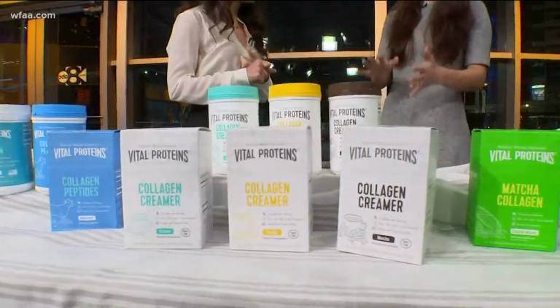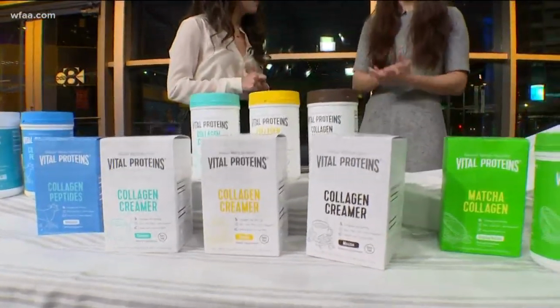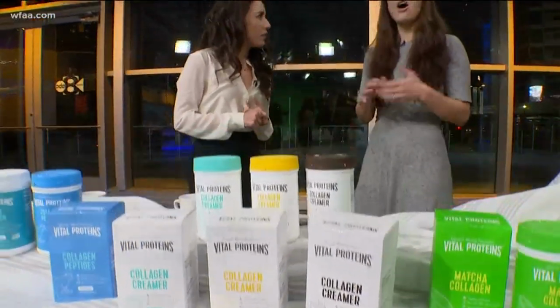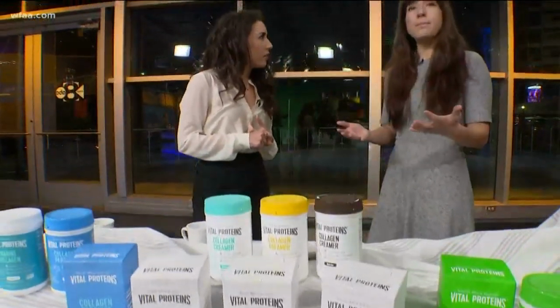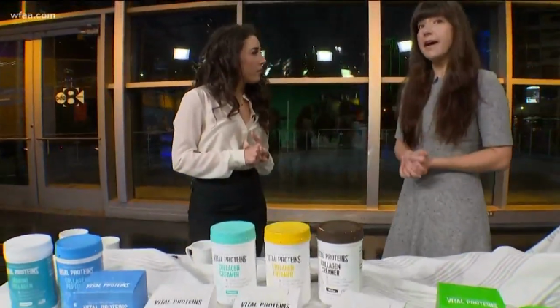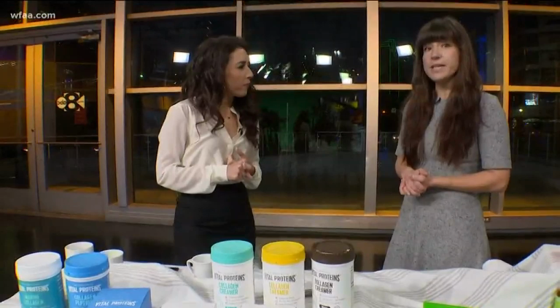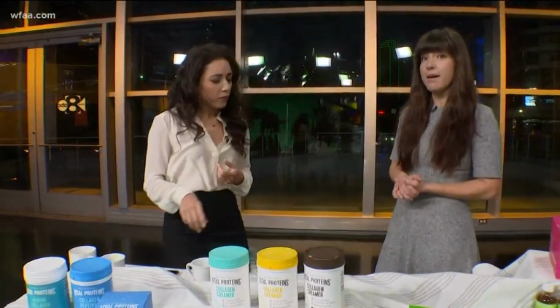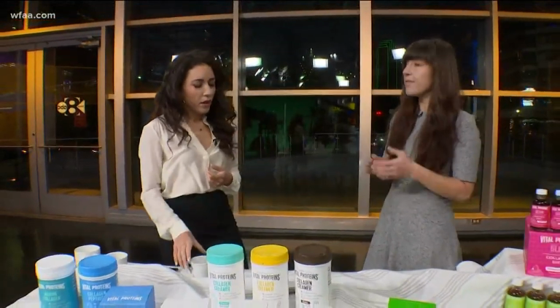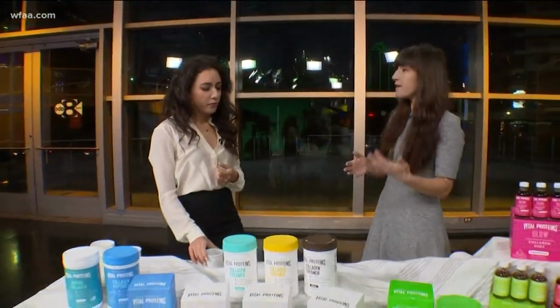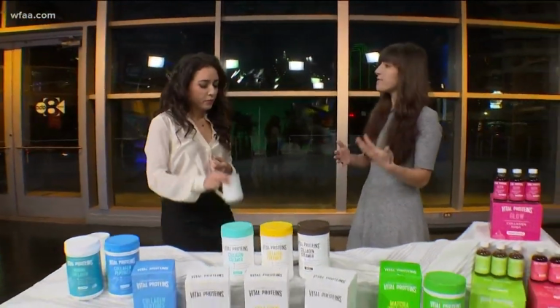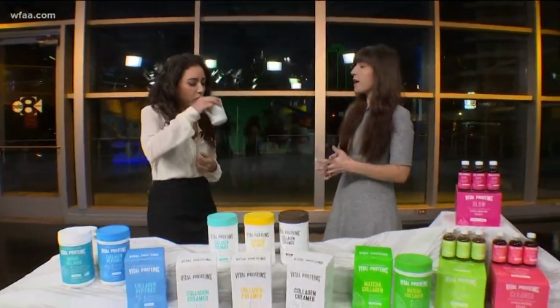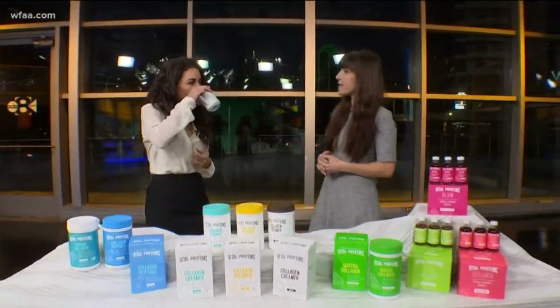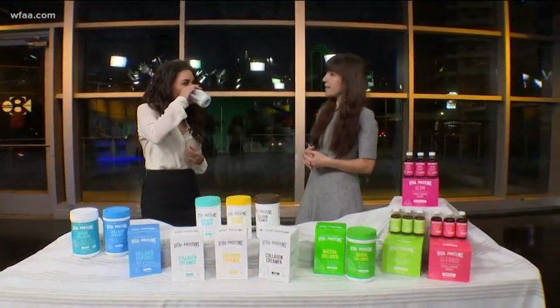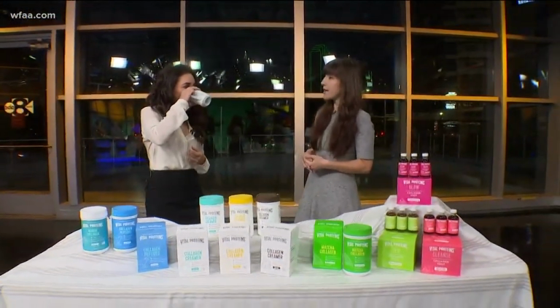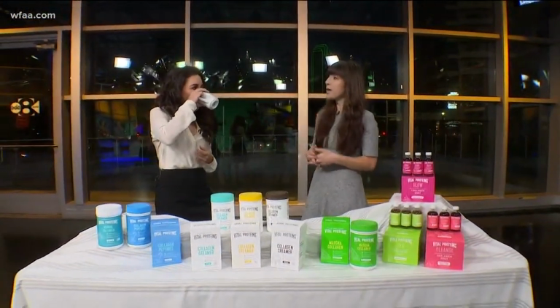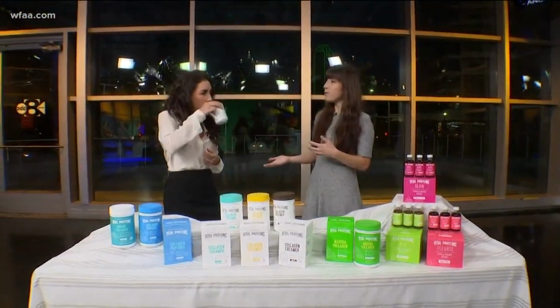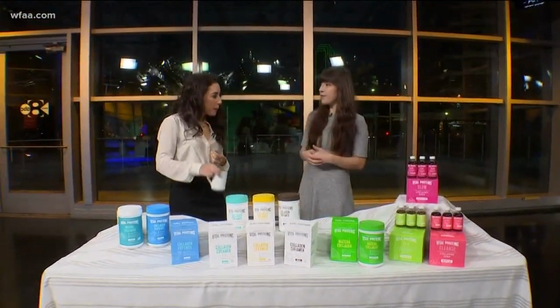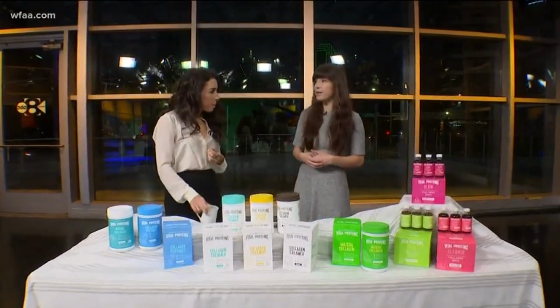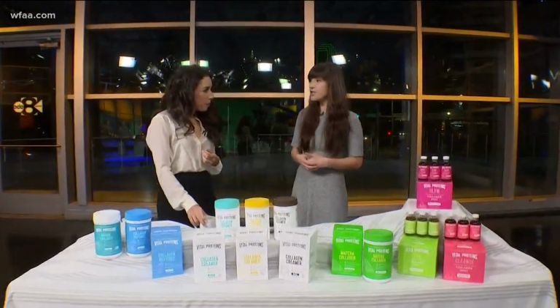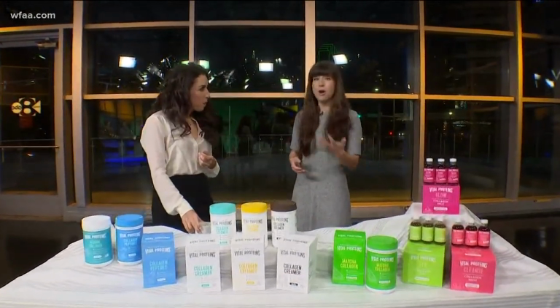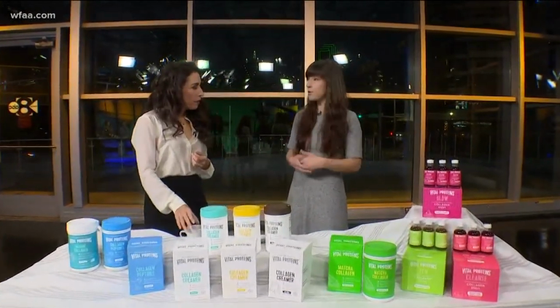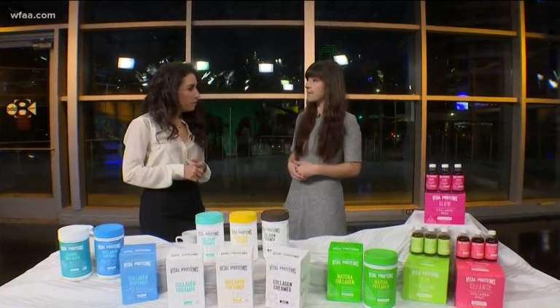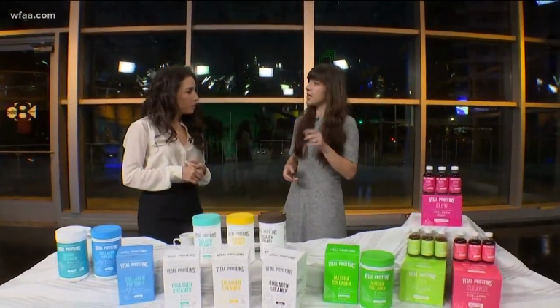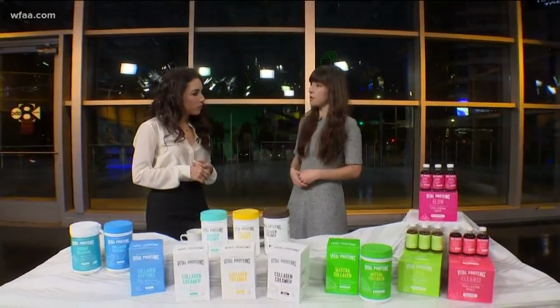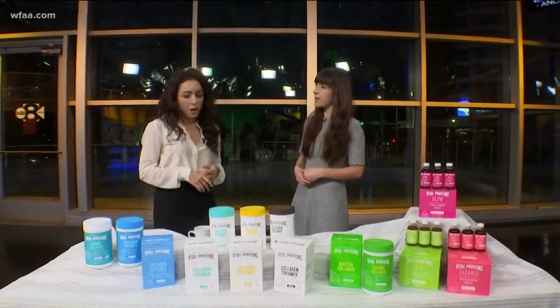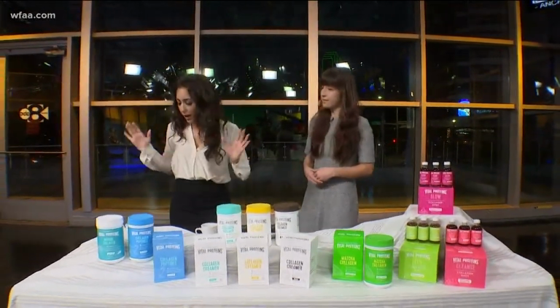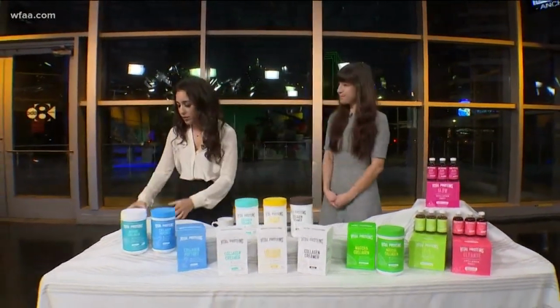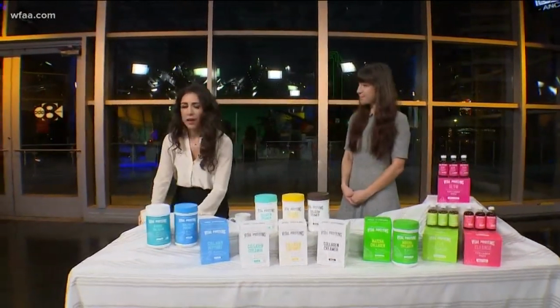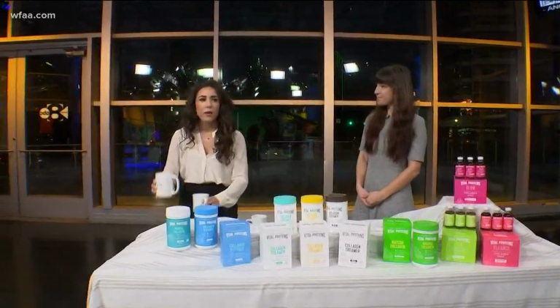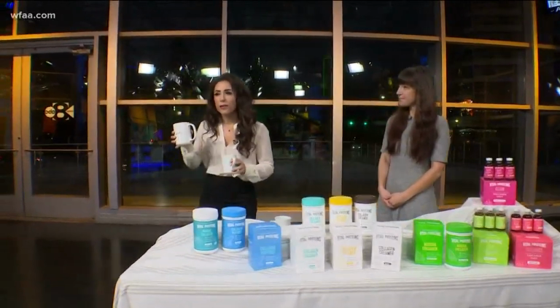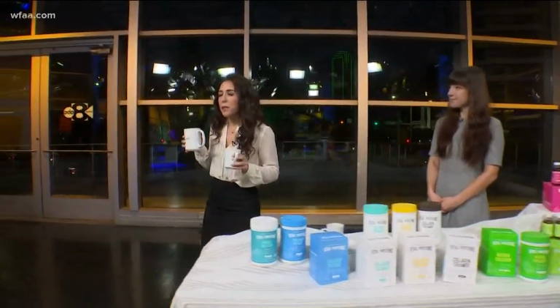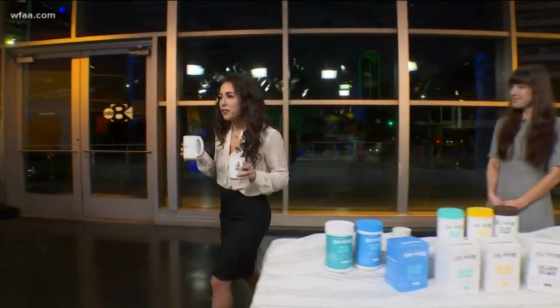I know I've seen this at Whole Foods — where else can people find this? You can find it online at our website, vitalproteins.com, and there are a bunch of other retailers in the nearby area. If you want to find the retailer nearest you, you can also go to our website and check out our store locator.